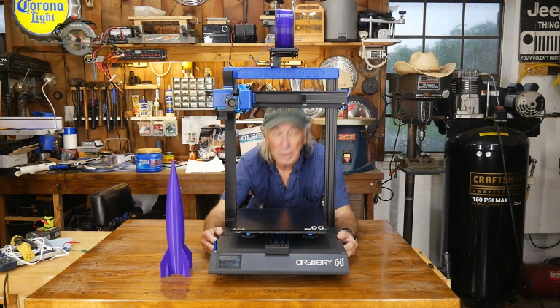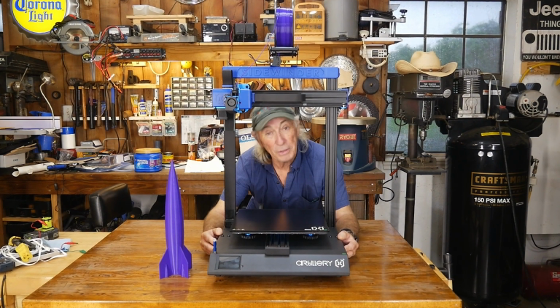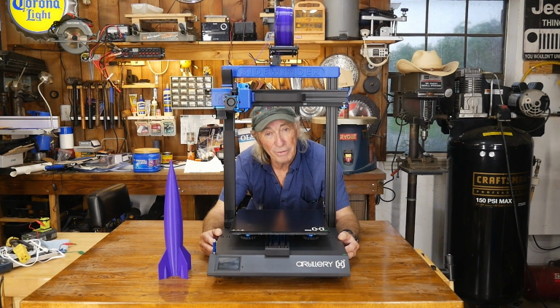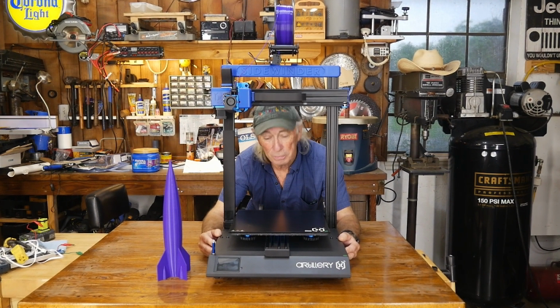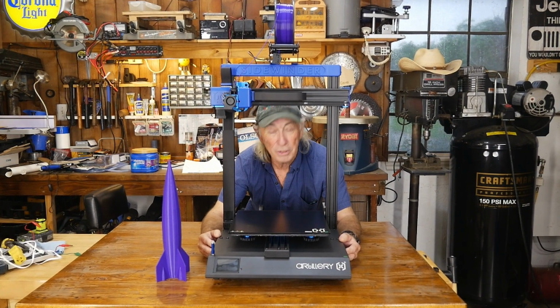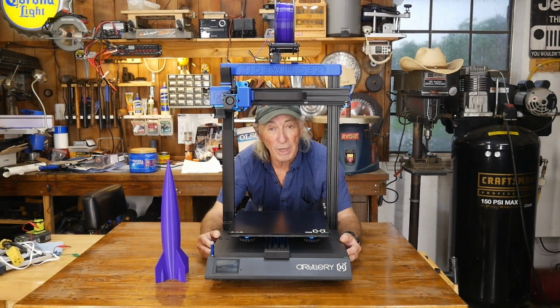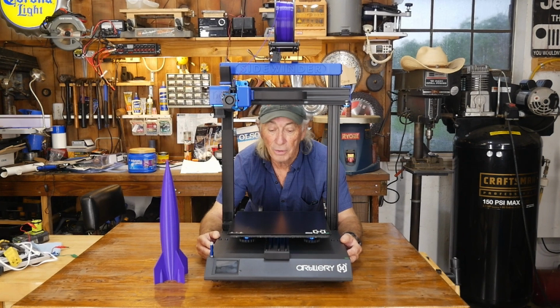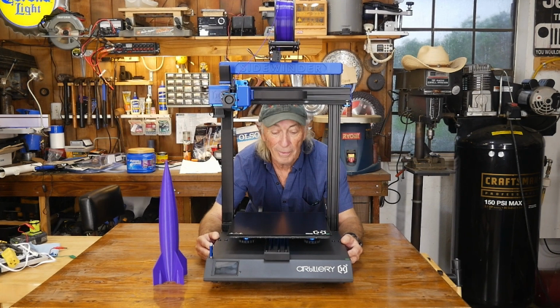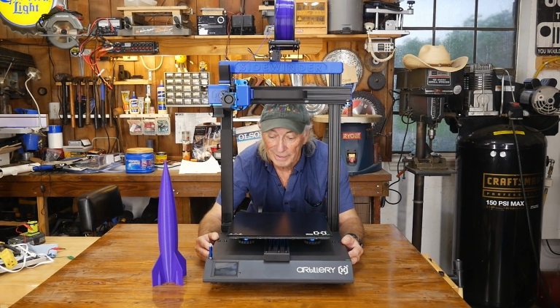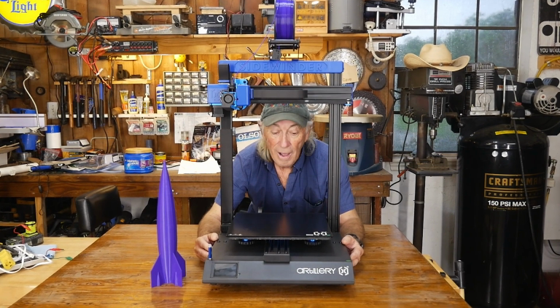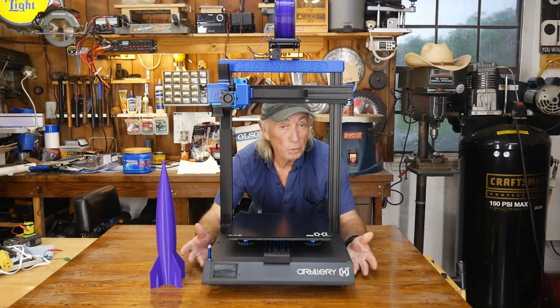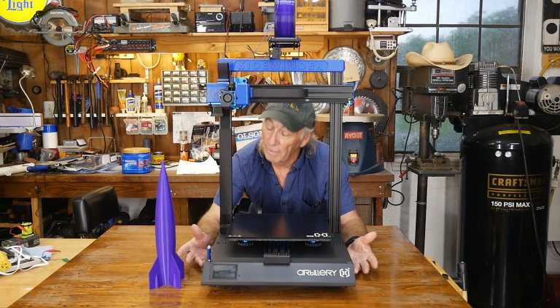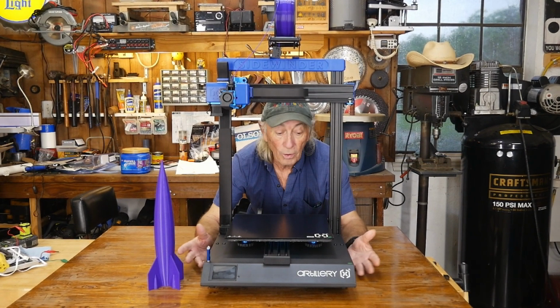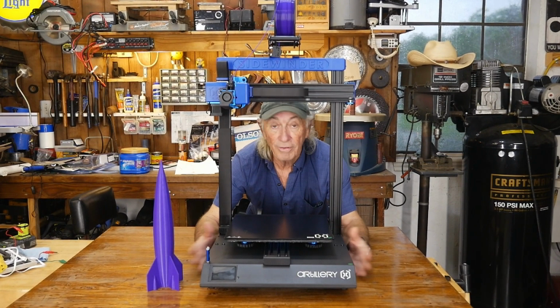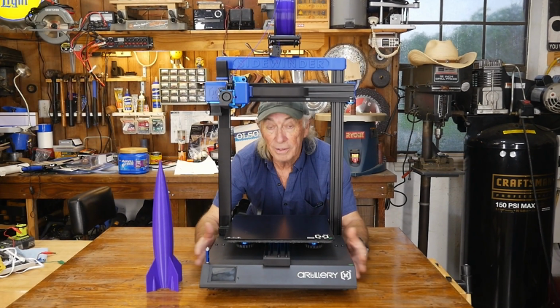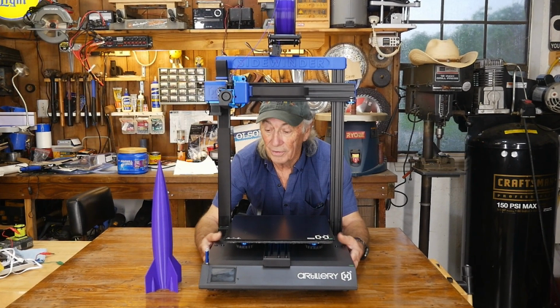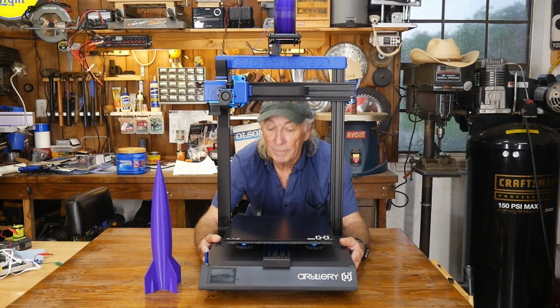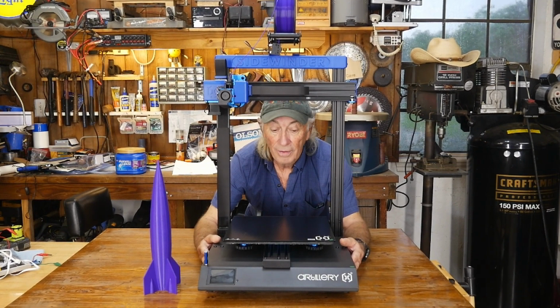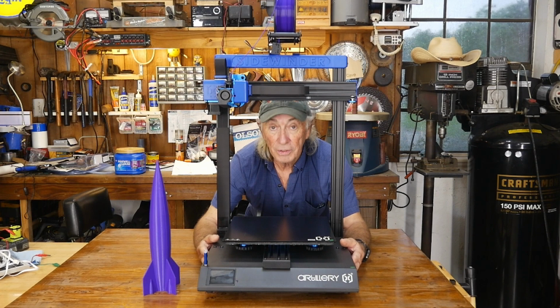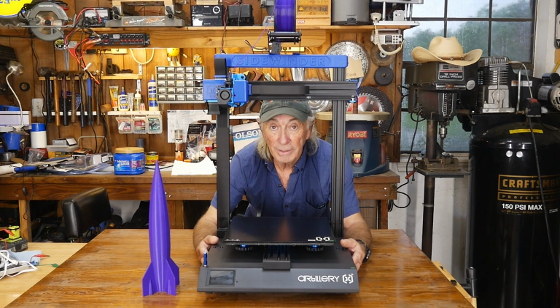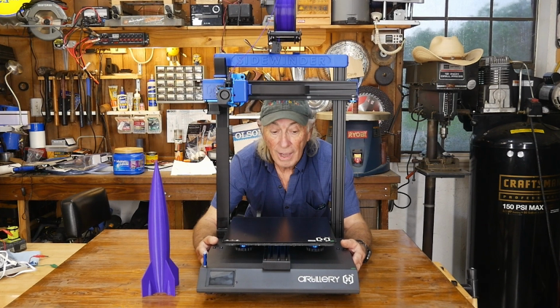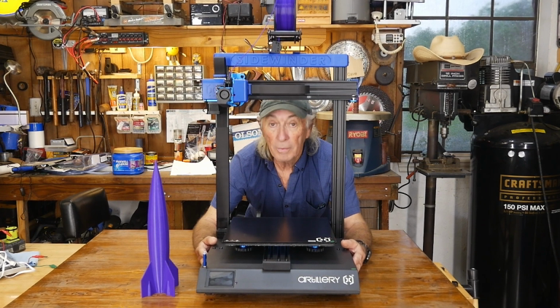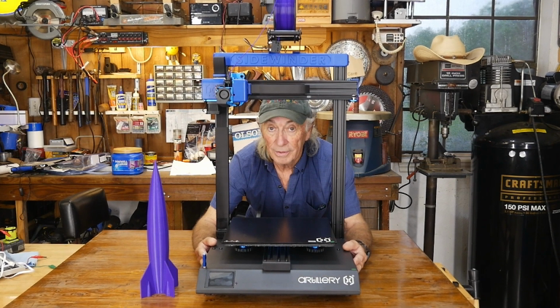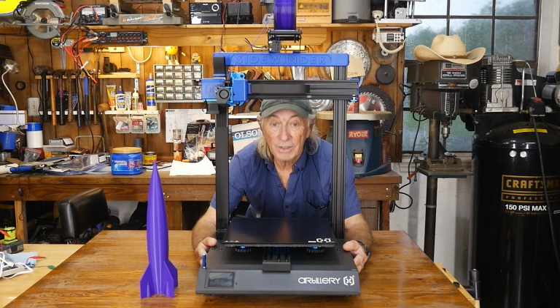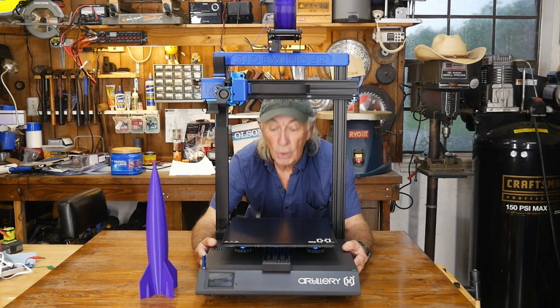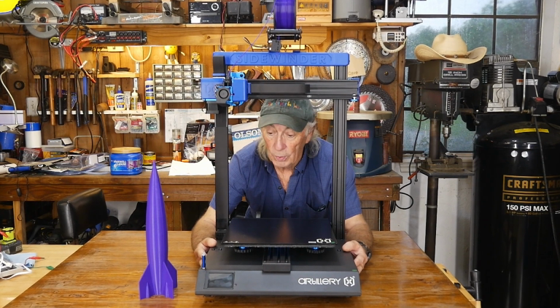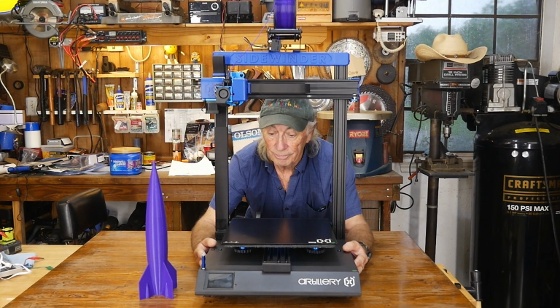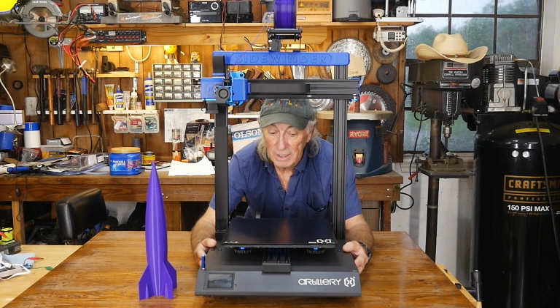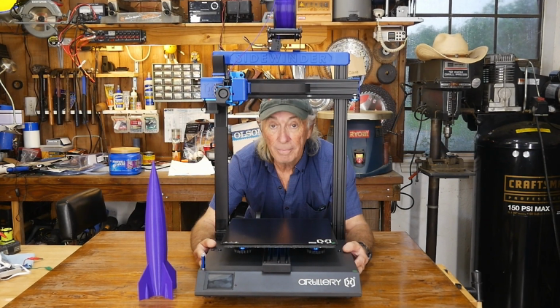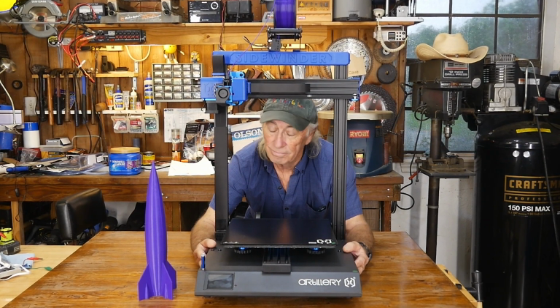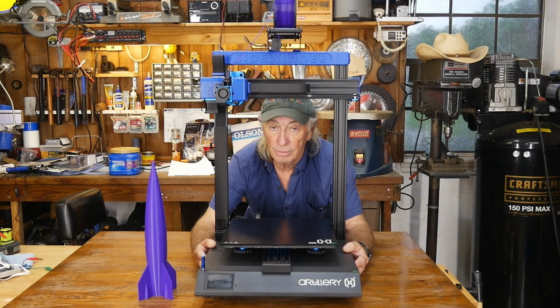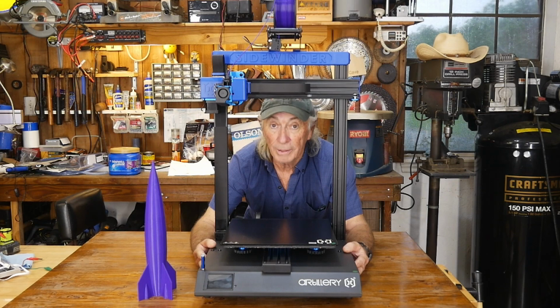Thank you for watching Coffee with Tools. Please like, share, subscribe, ring the notification bell, and links will be provided below where you can find a great deal on the Artillery Sidewinder X2. Meantime, over and out.